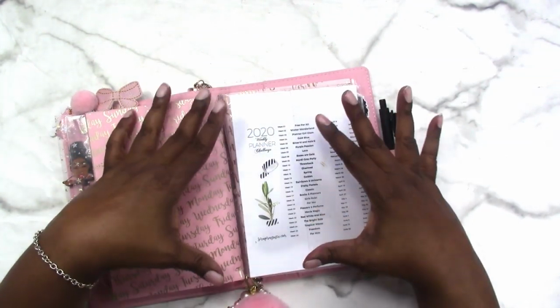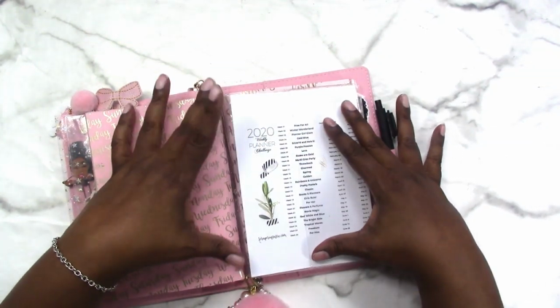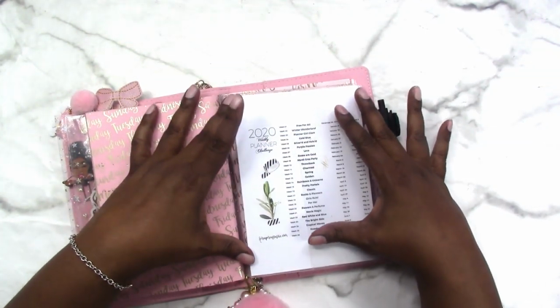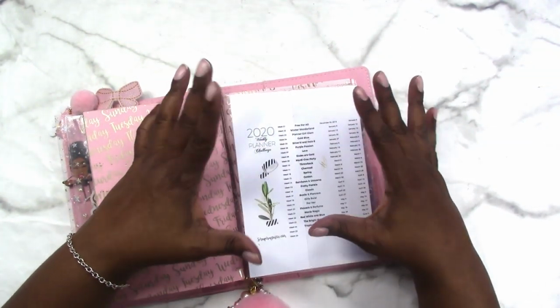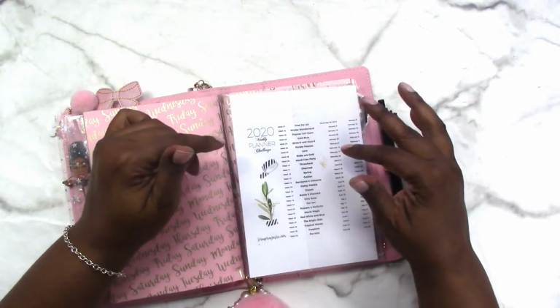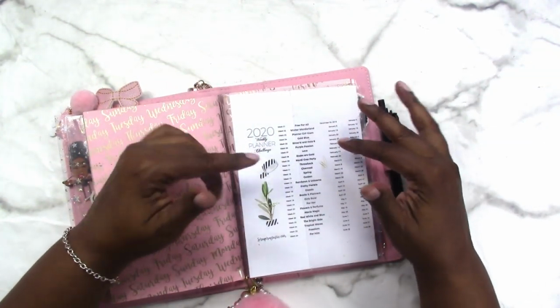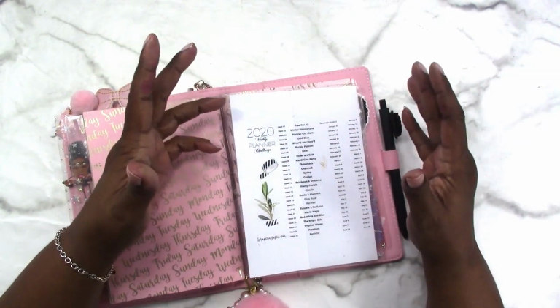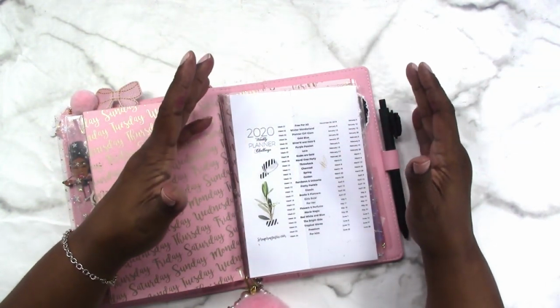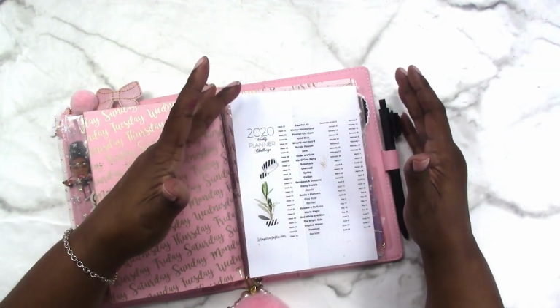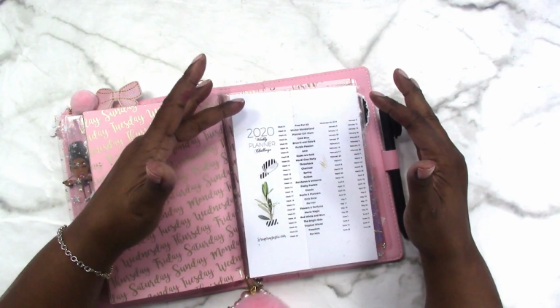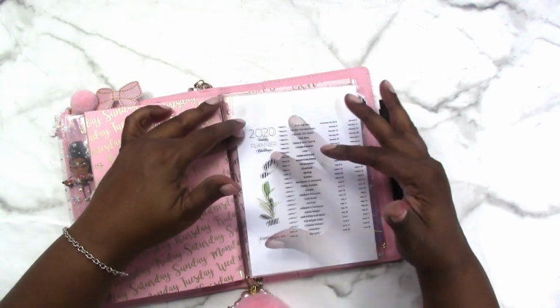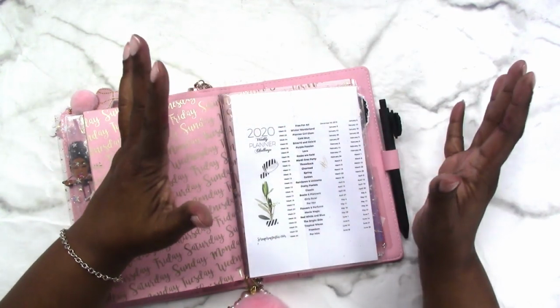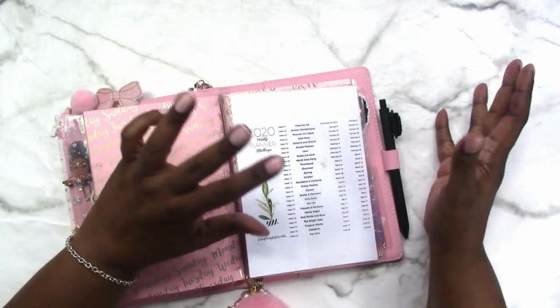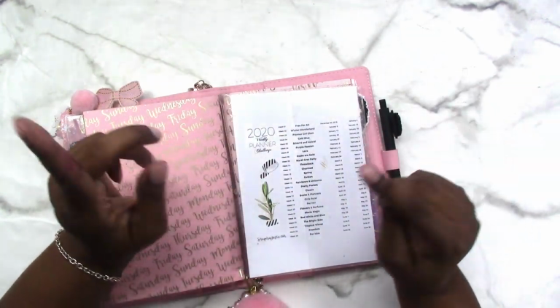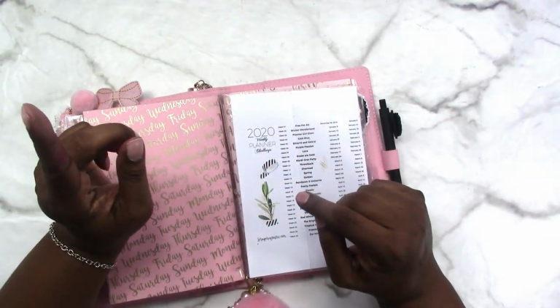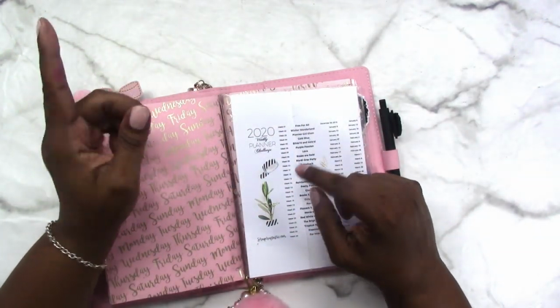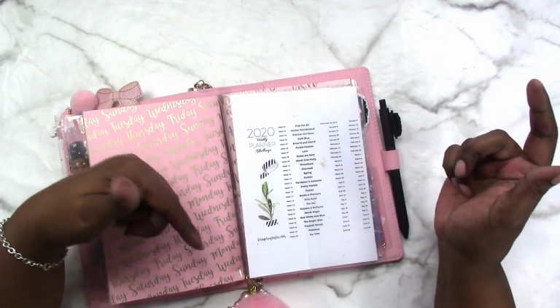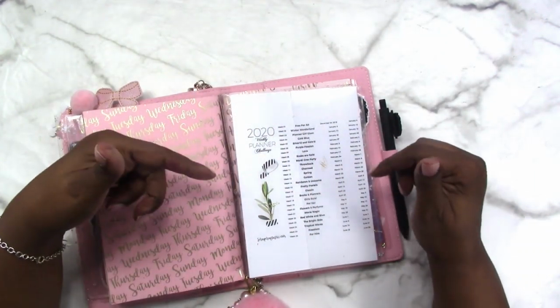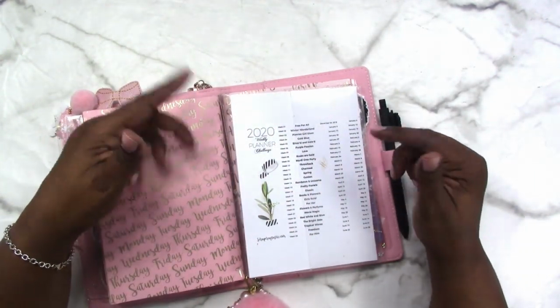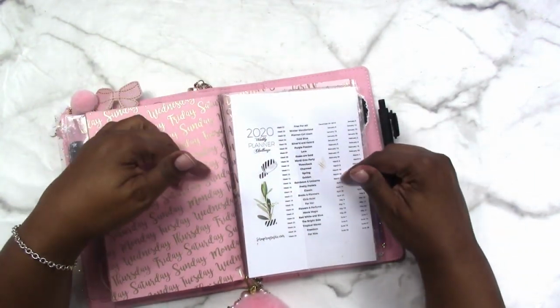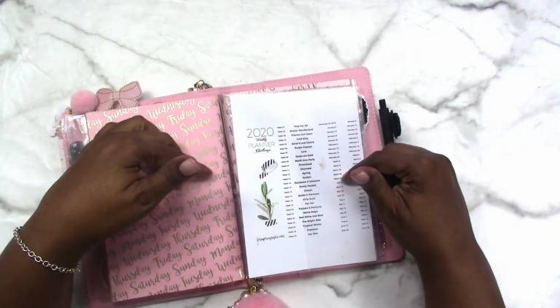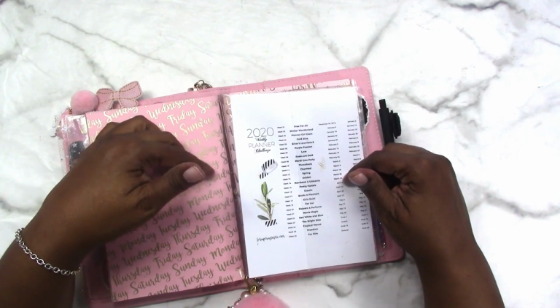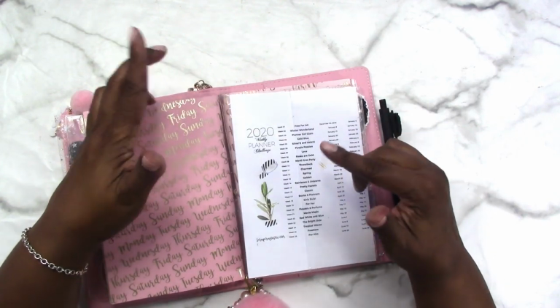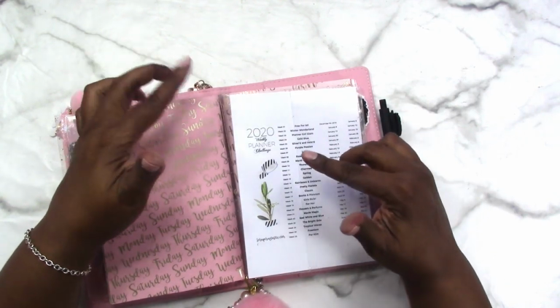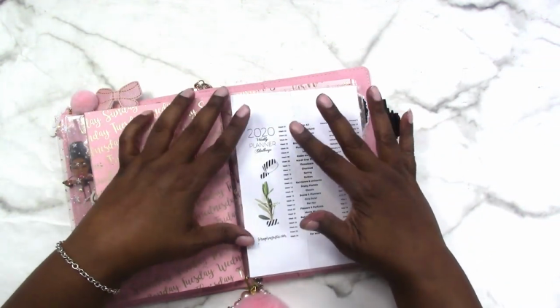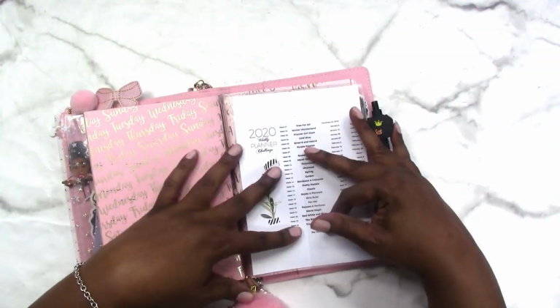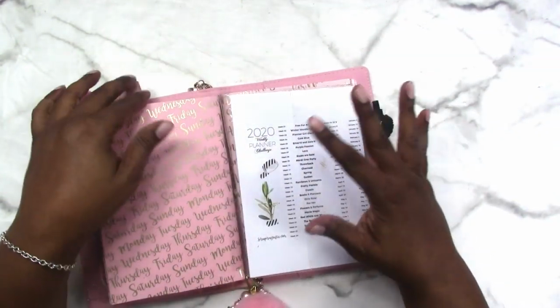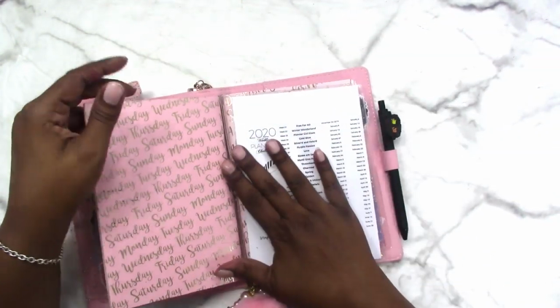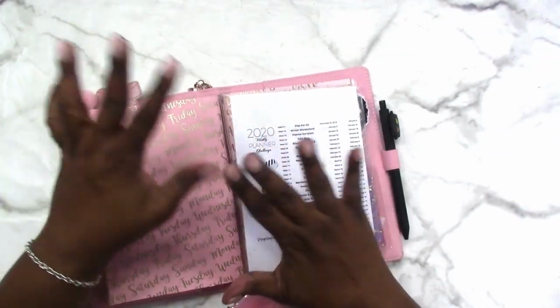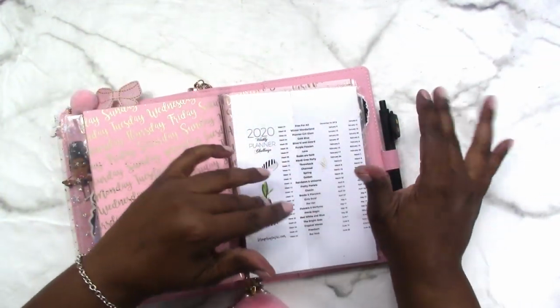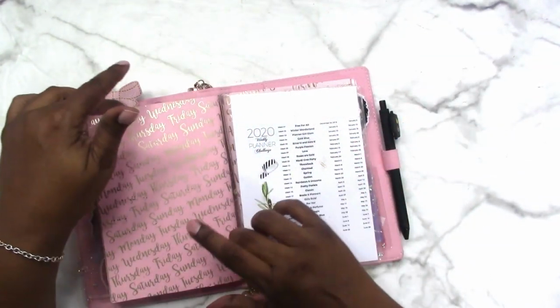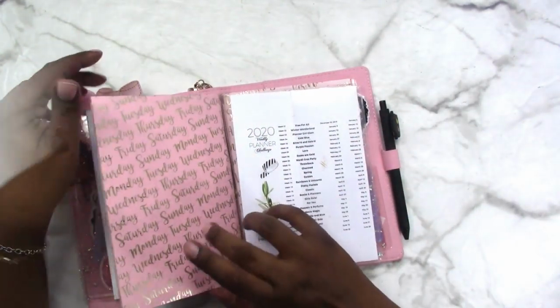In my Facebook group right now there is a weekly planner challenge going on. If you'd like to participate, join us over in the group — there is a link in the description box below. I've got the prompts in pretty much every planner.